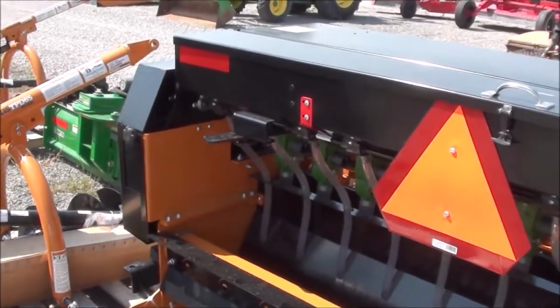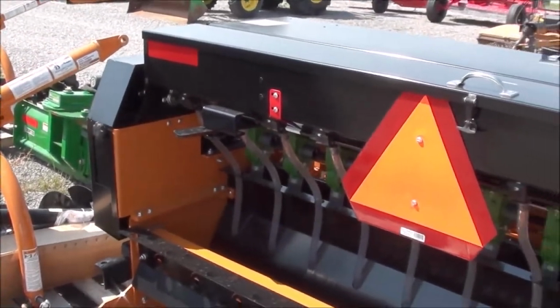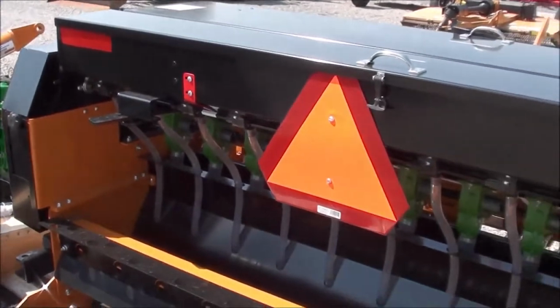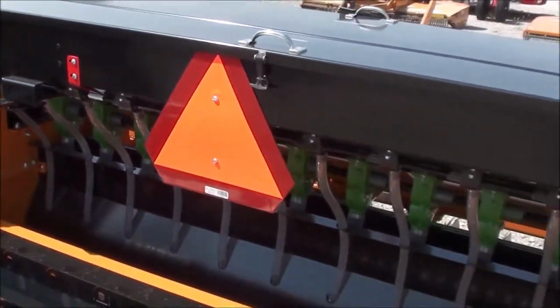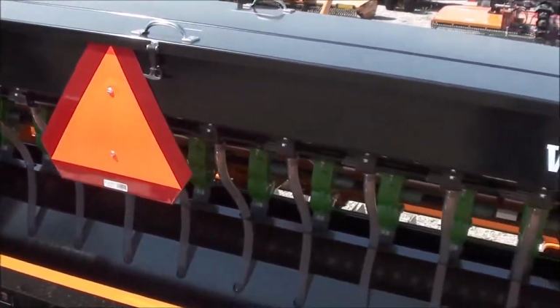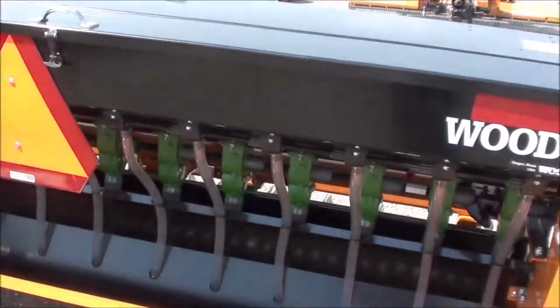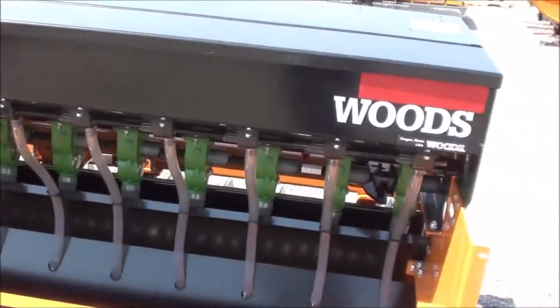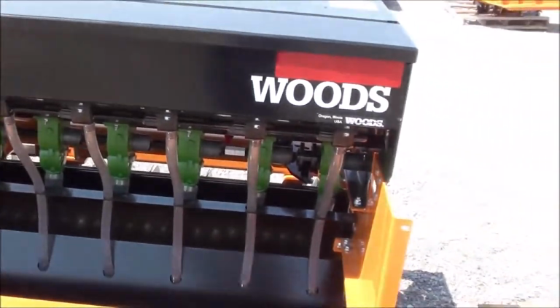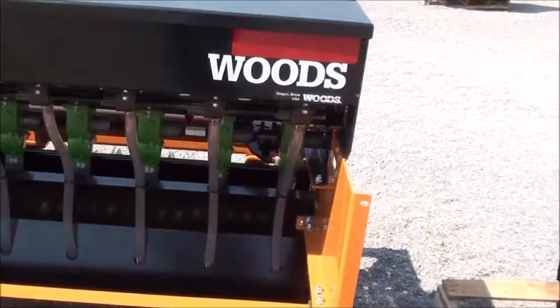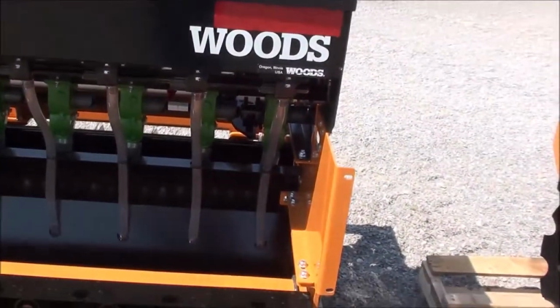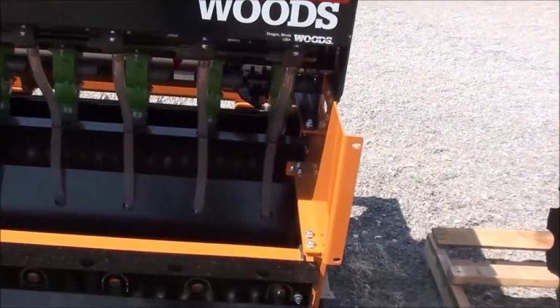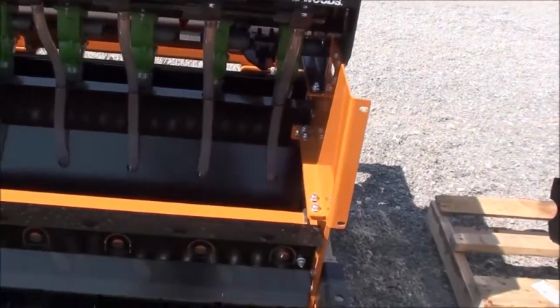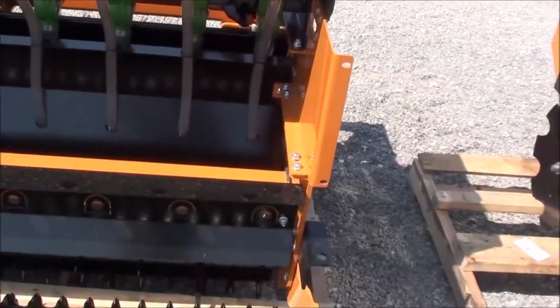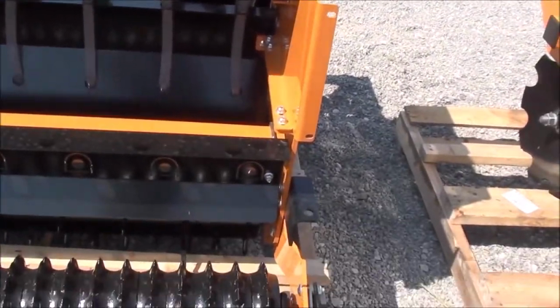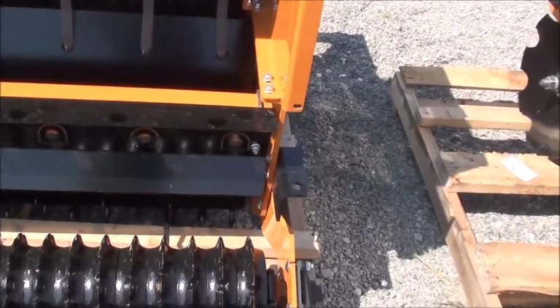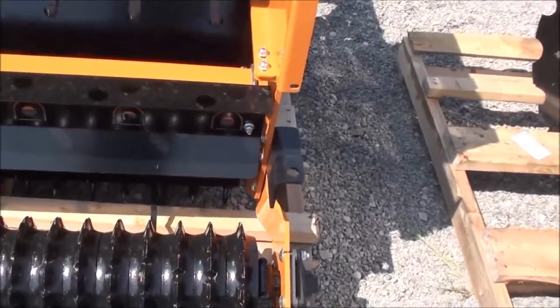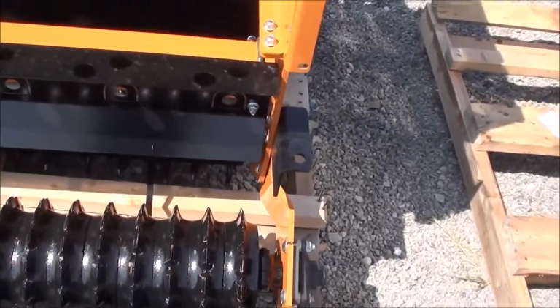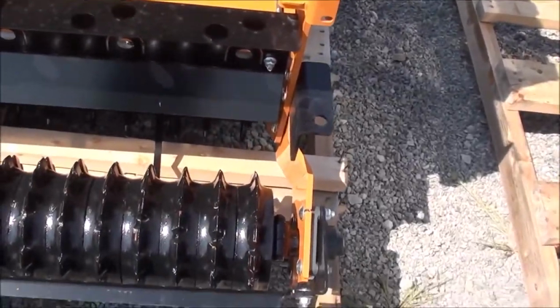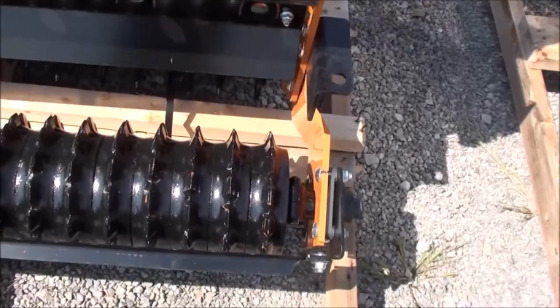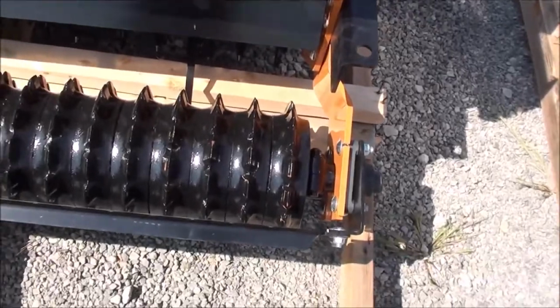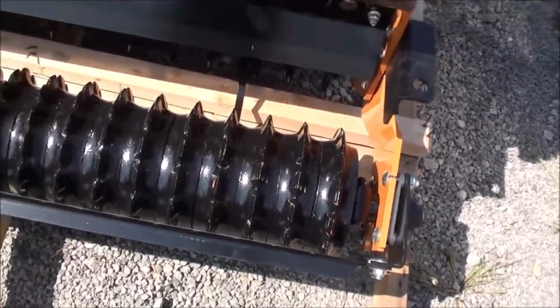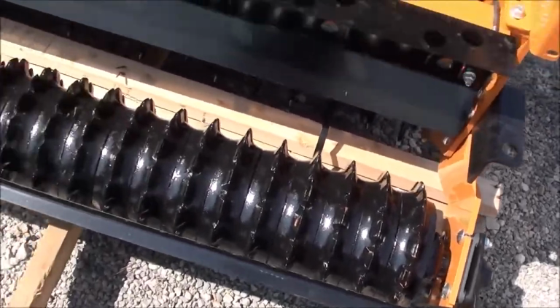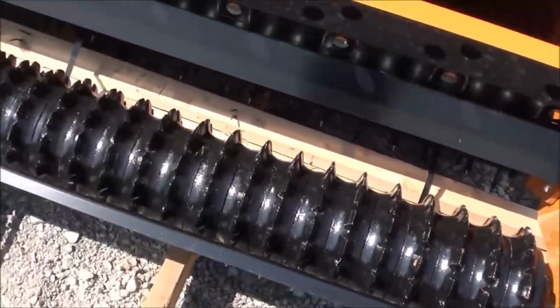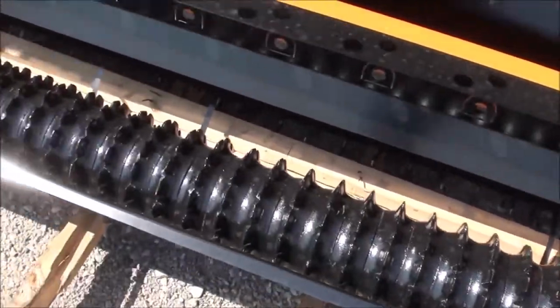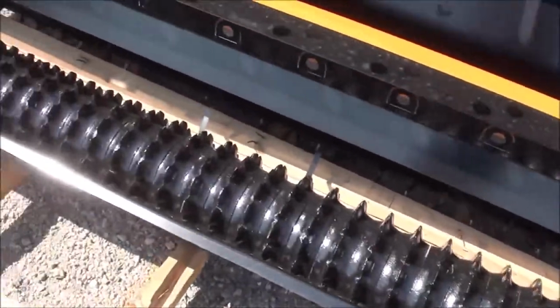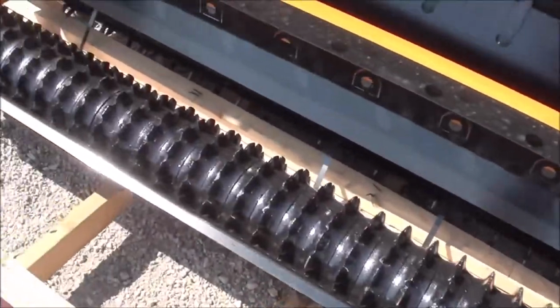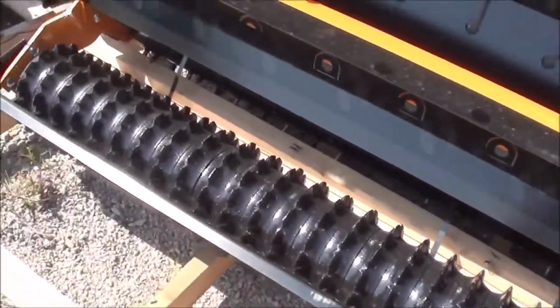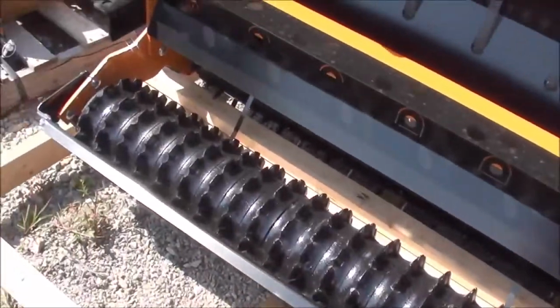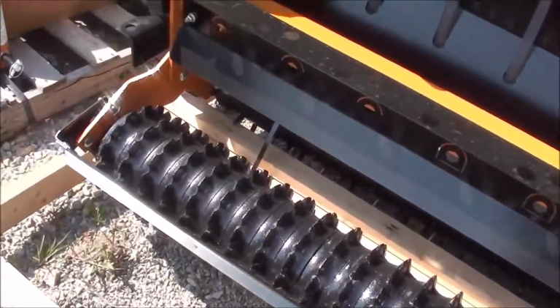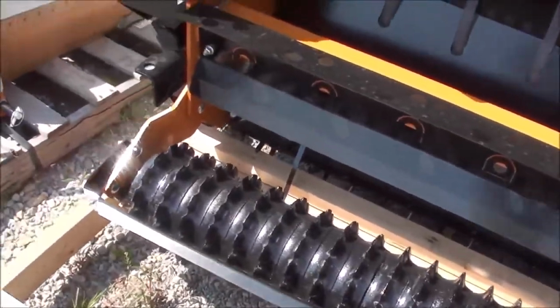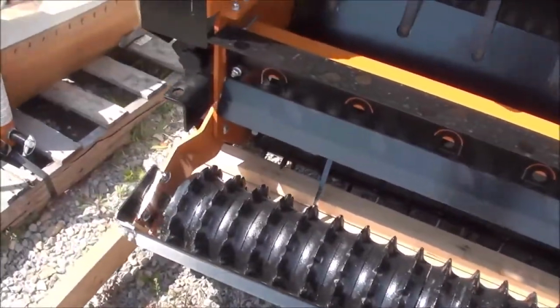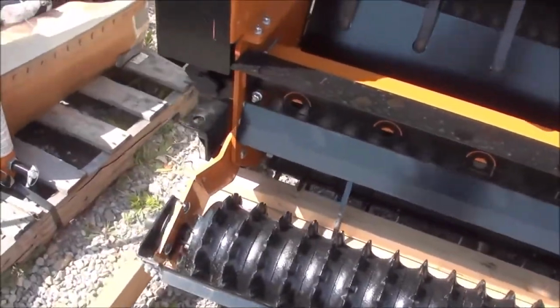You also have the option for a third seed box if you'd like to add that option, you certainly can do that. It's got the cast iron roller packer back here with a mud scraper.